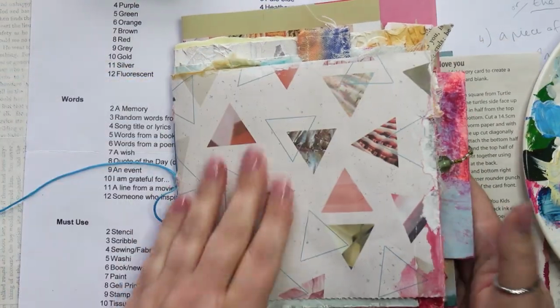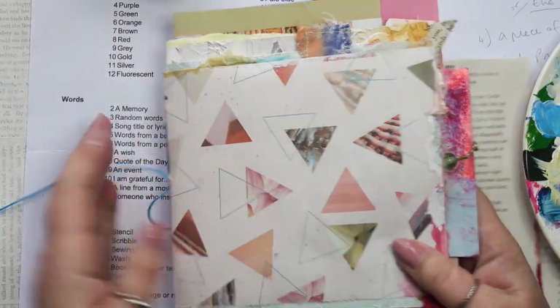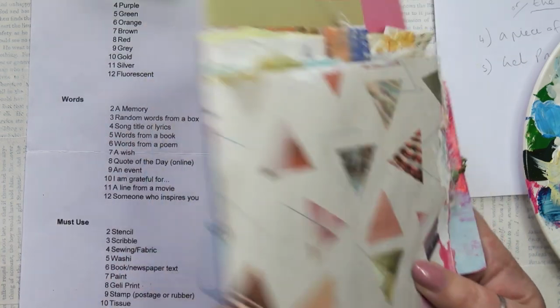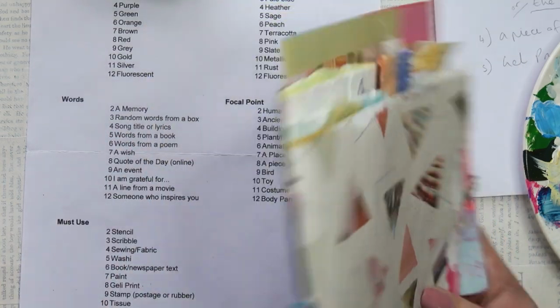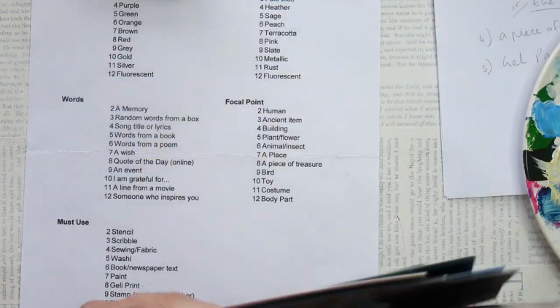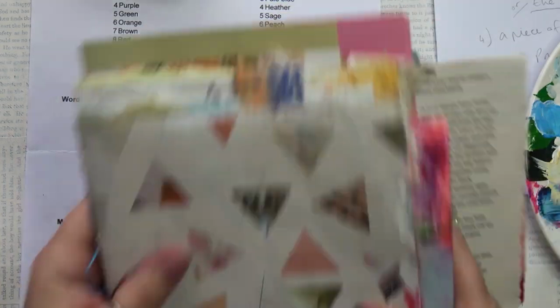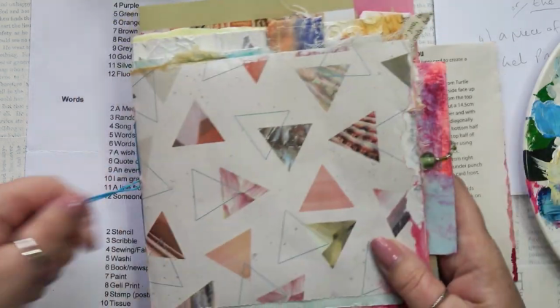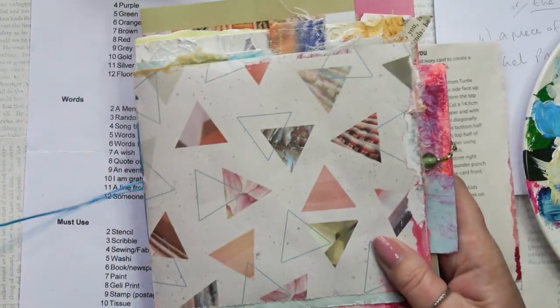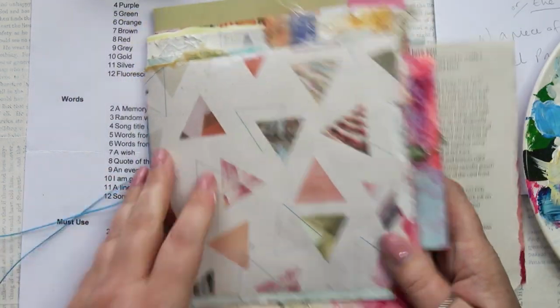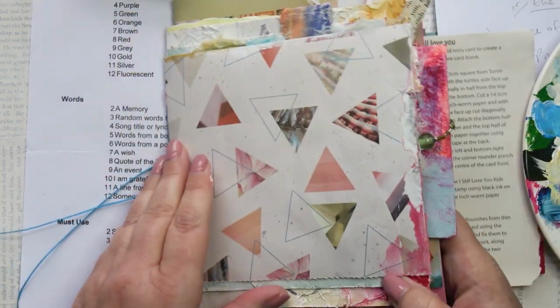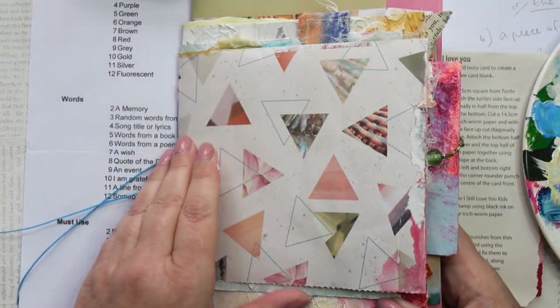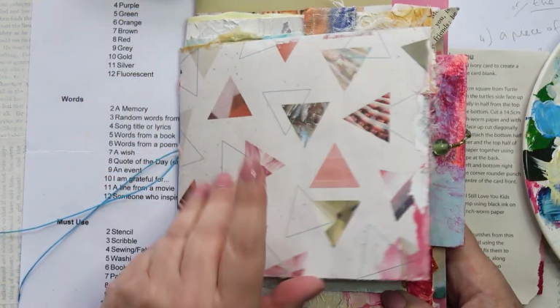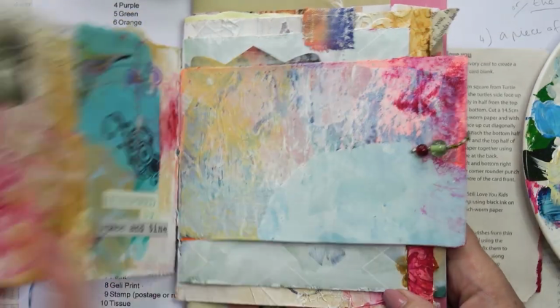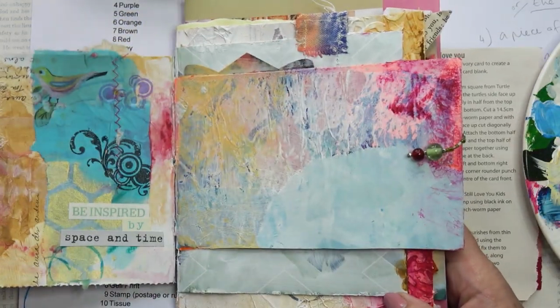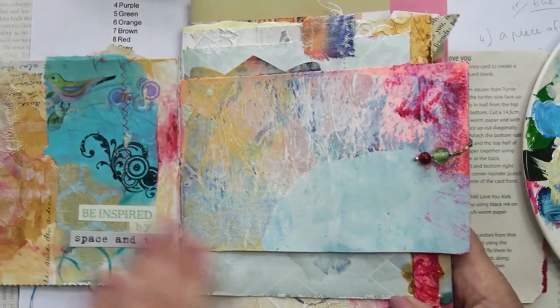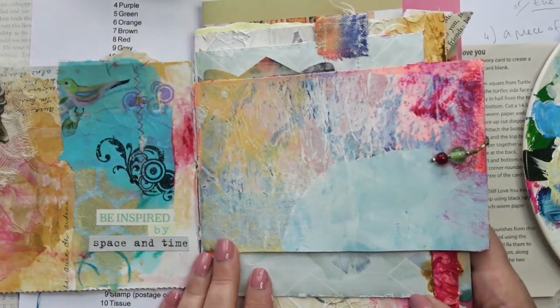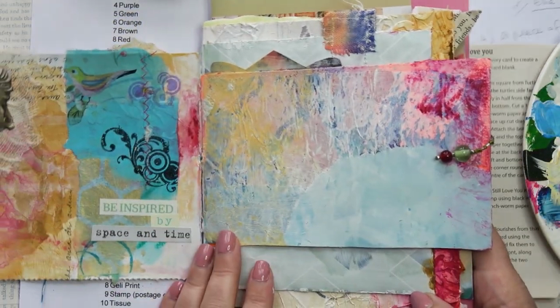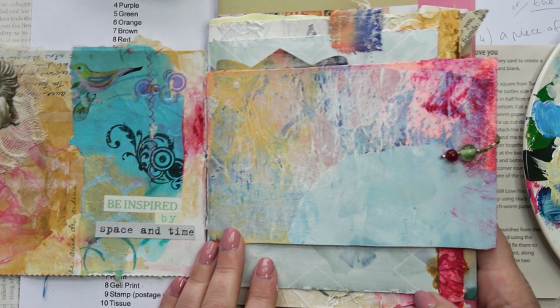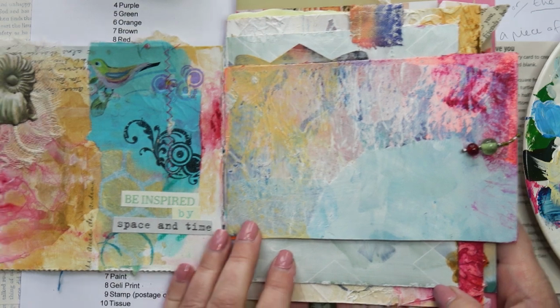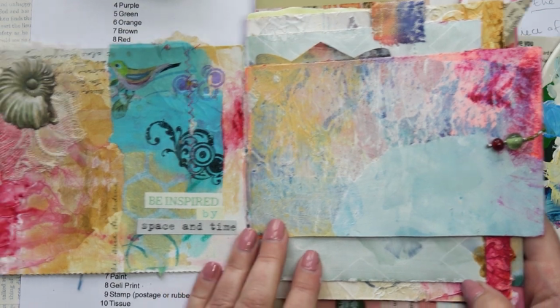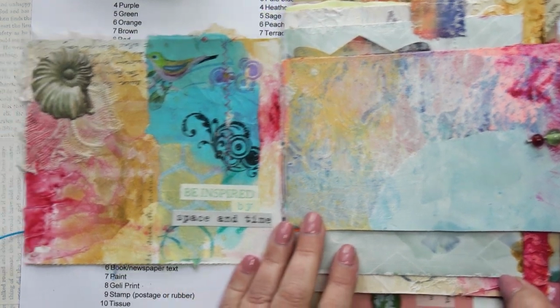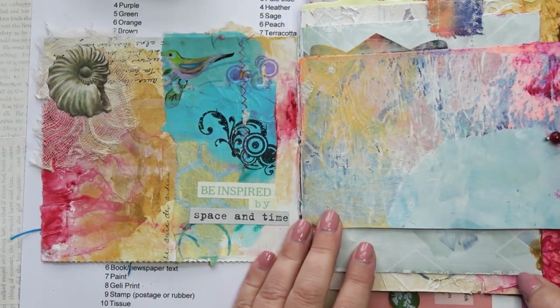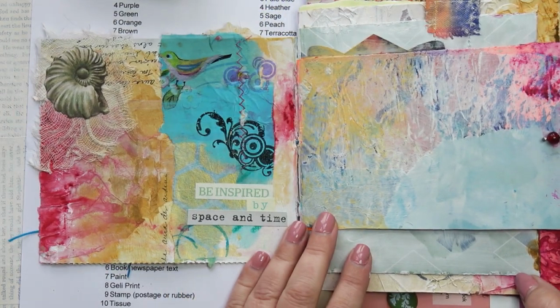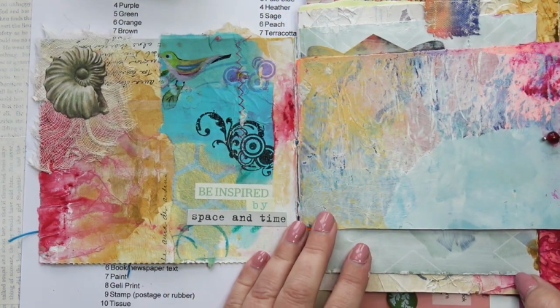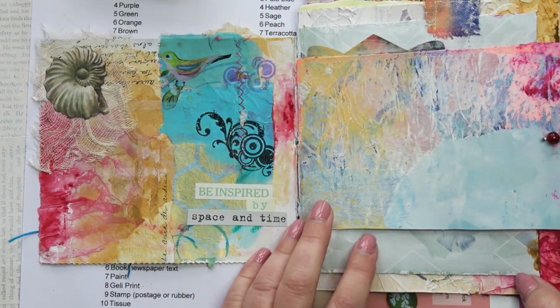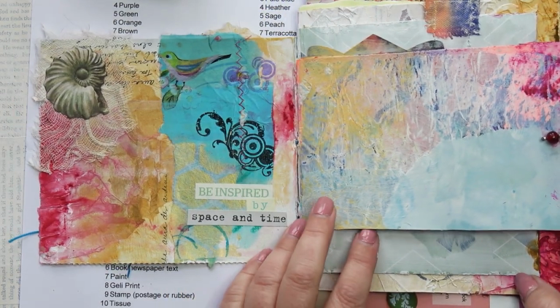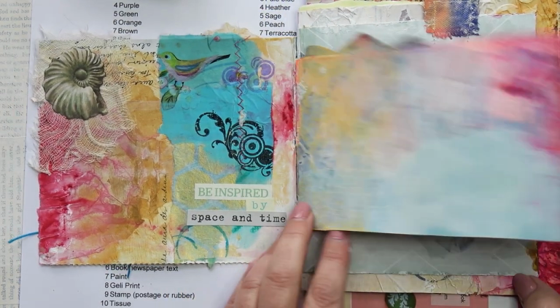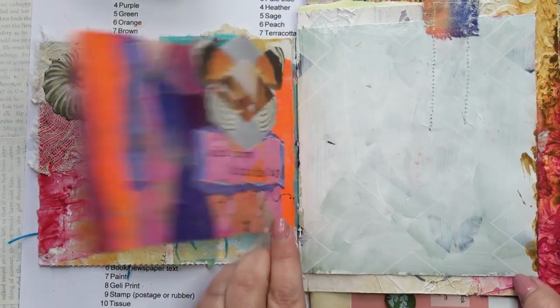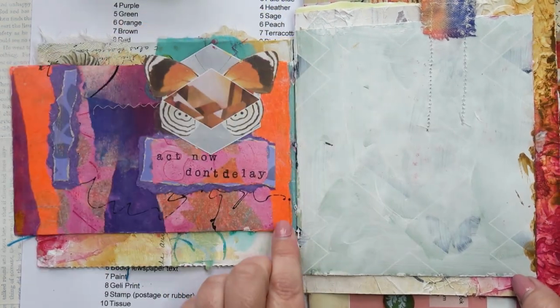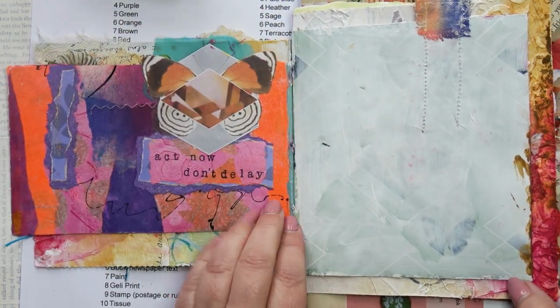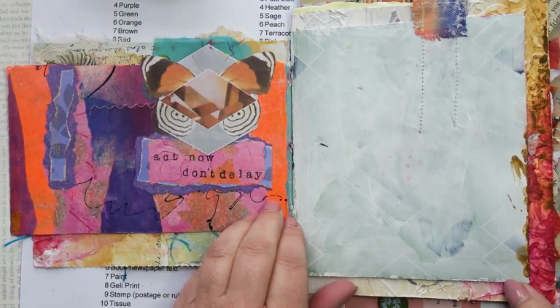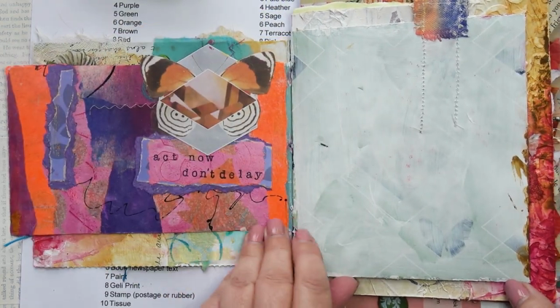Here's the journal I'm using today. I made this at the beginning of the year and it has some prompt pages in it already. I would like to get the journal finished for the end of this year if I can.